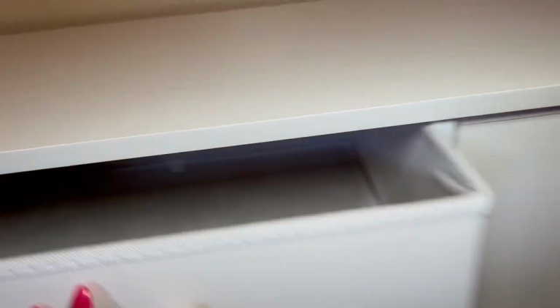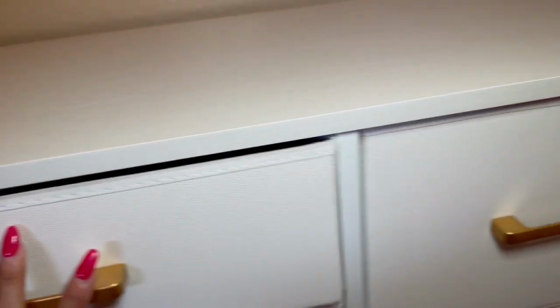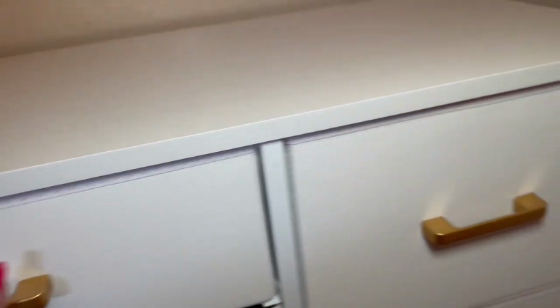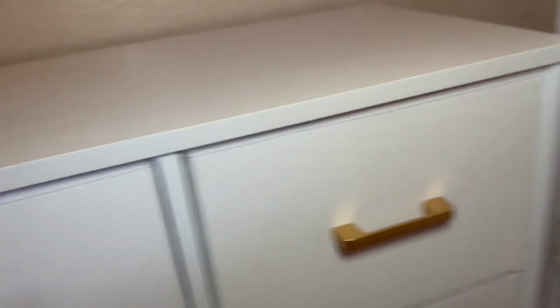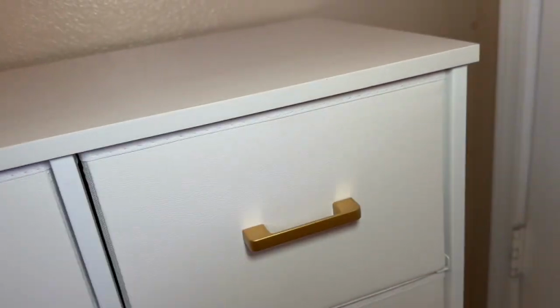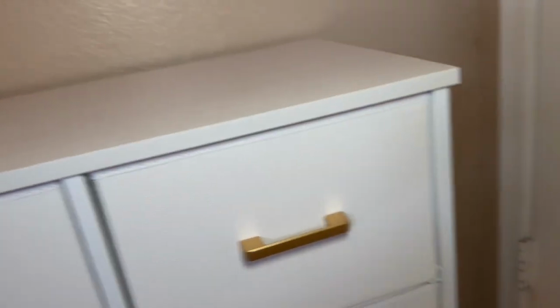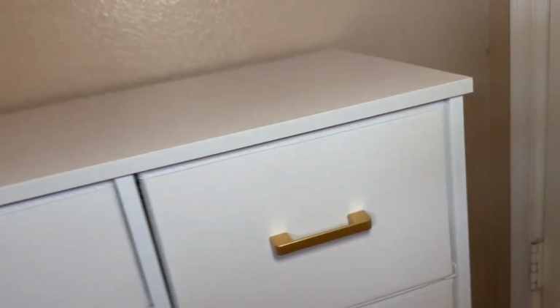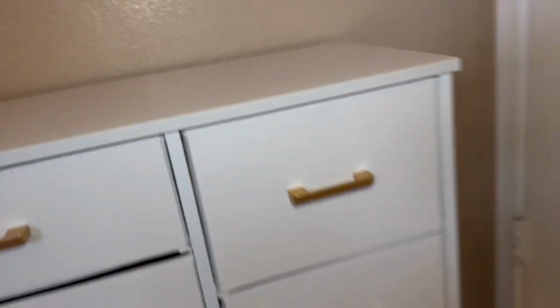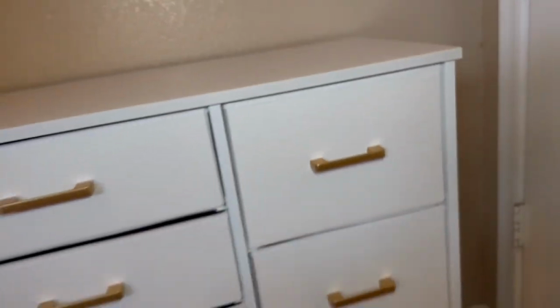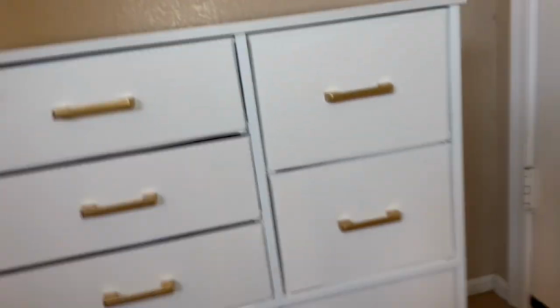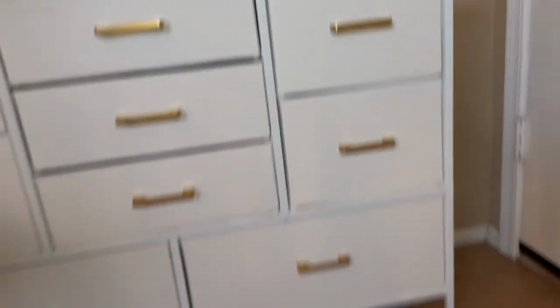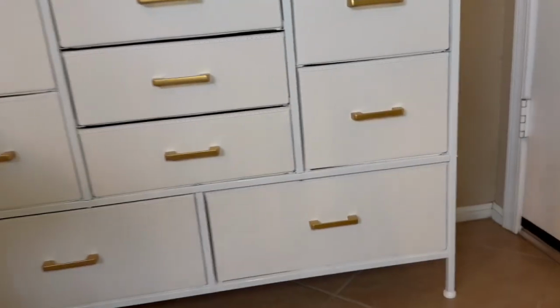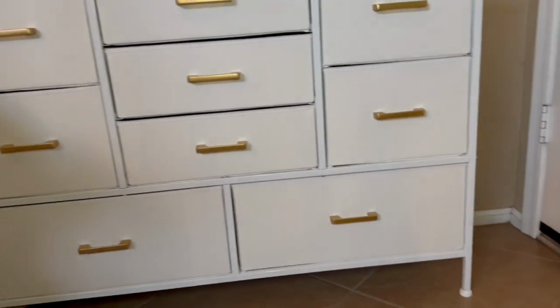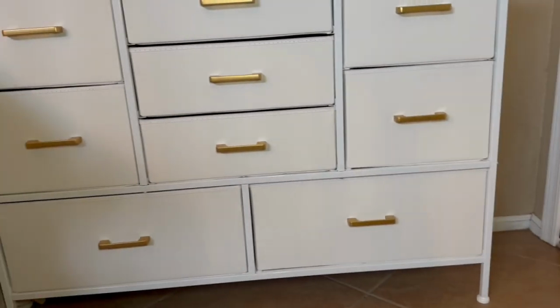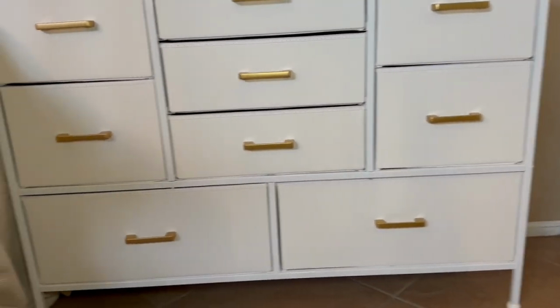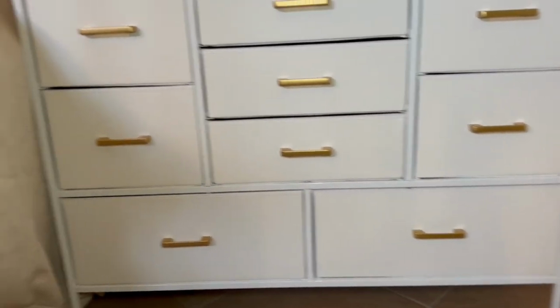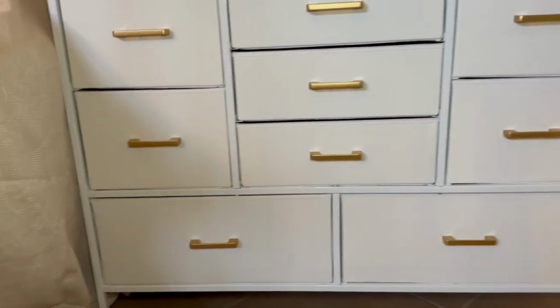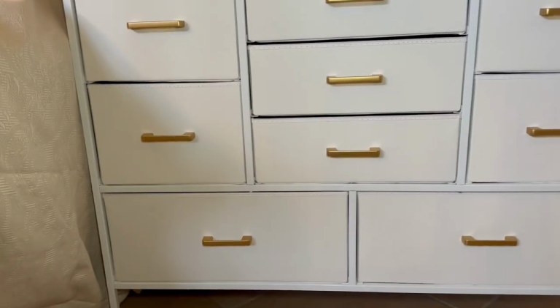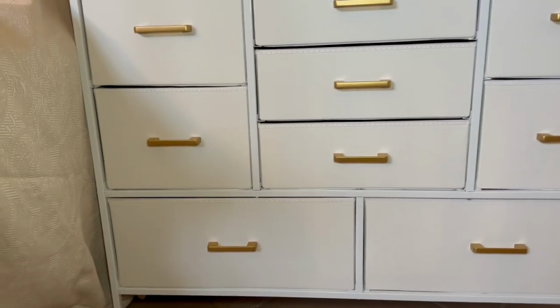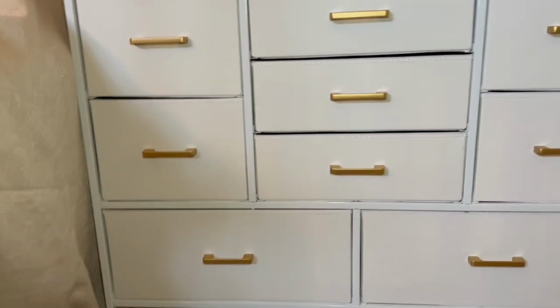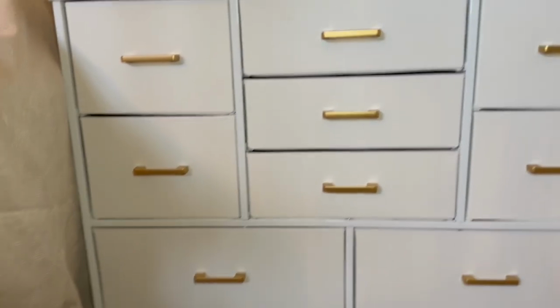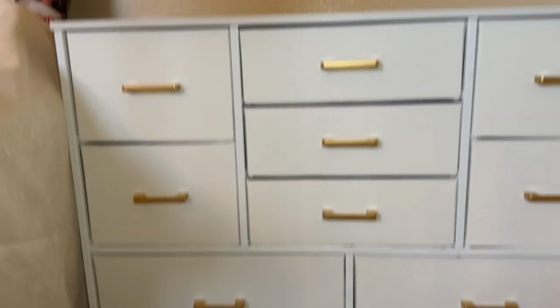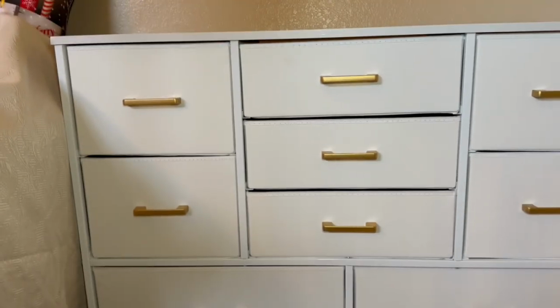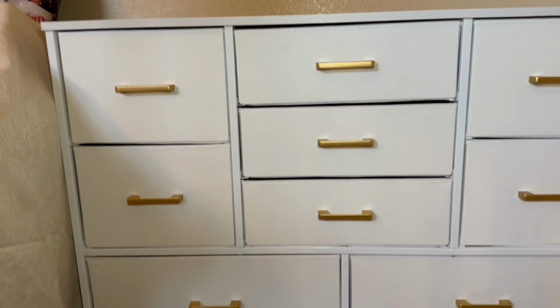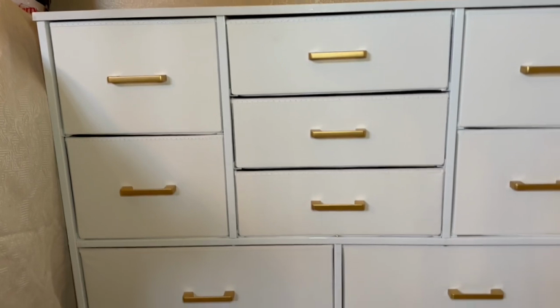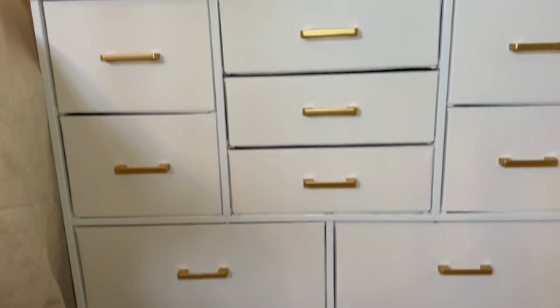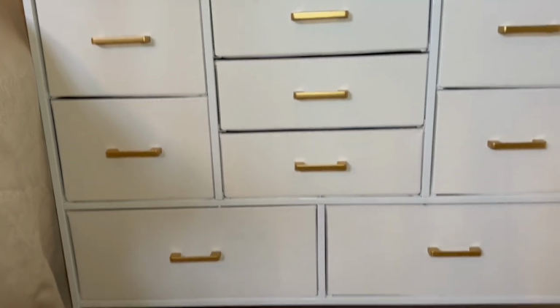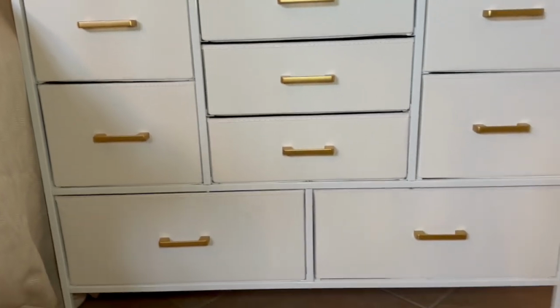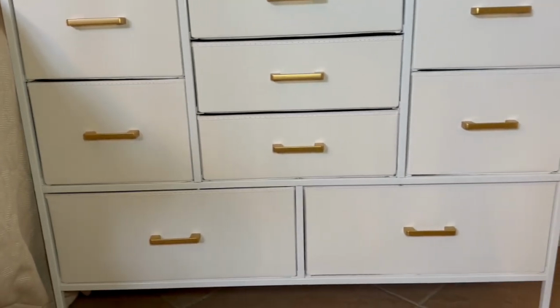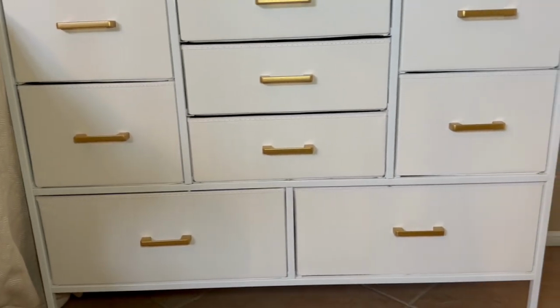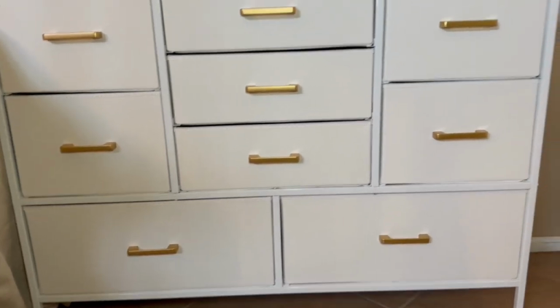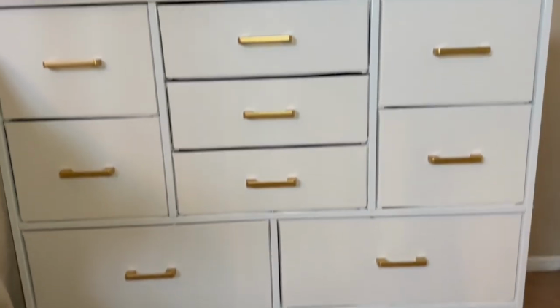Very happy with this. I'm excited to get it displayed. It was very easy to put together, so I definitely recommend it if you're in the market for a drawer set.